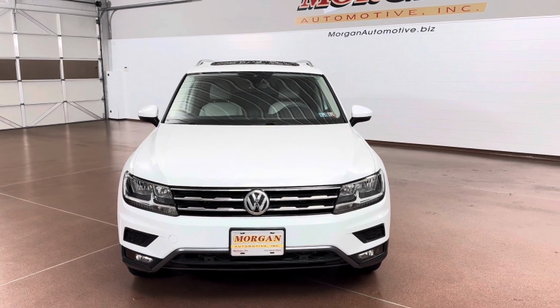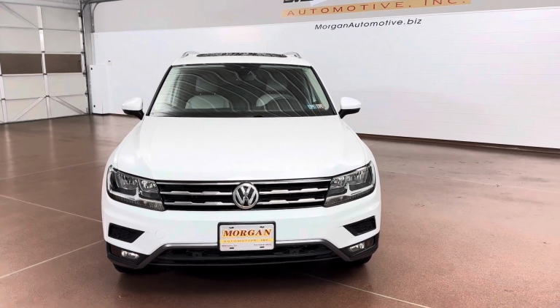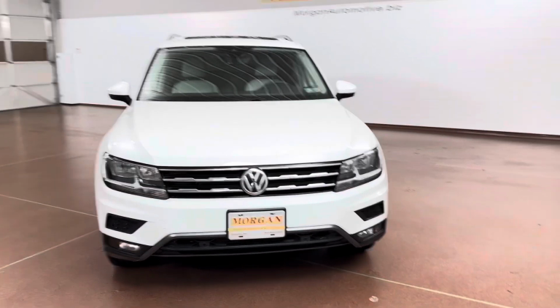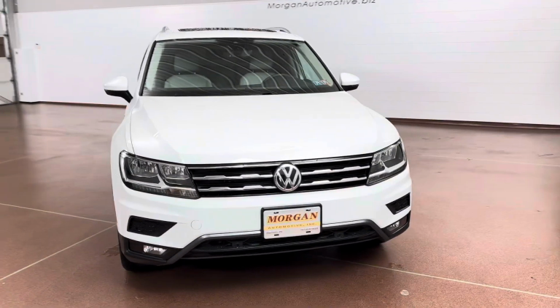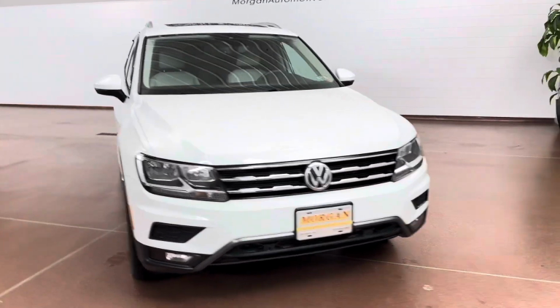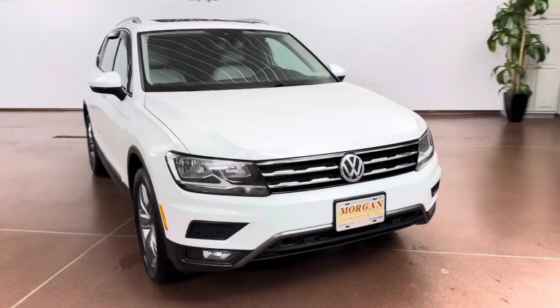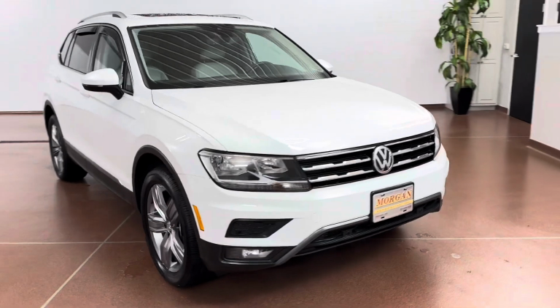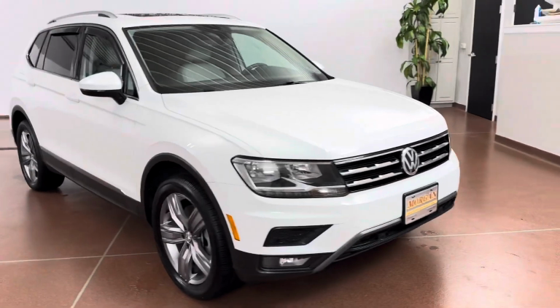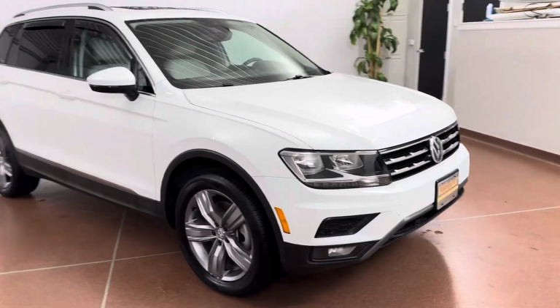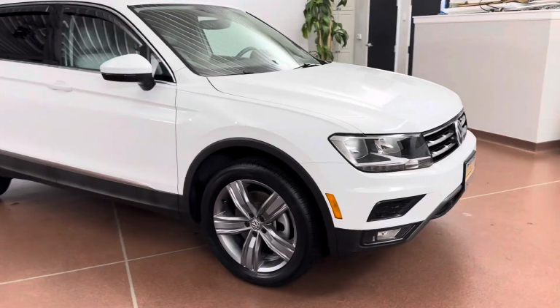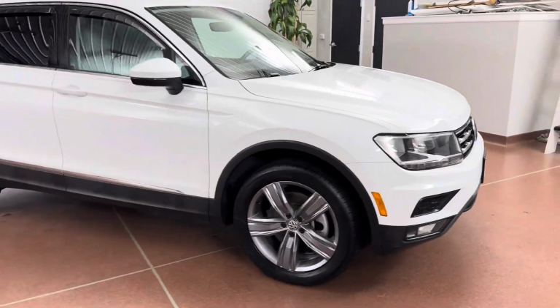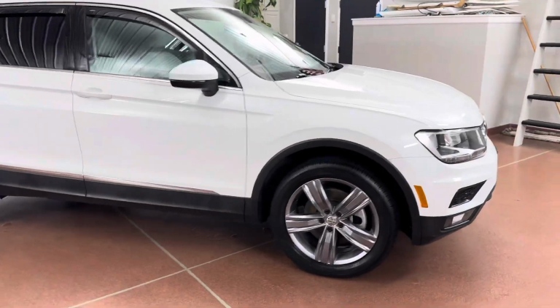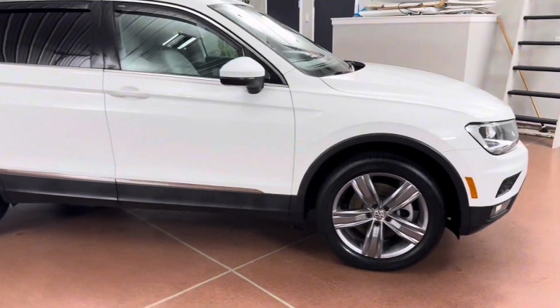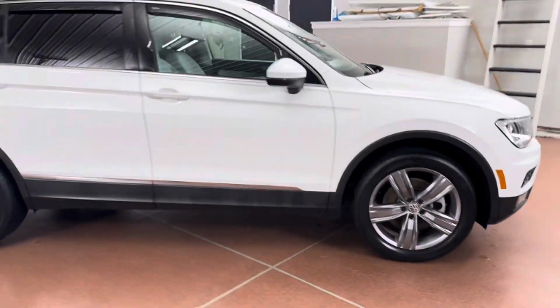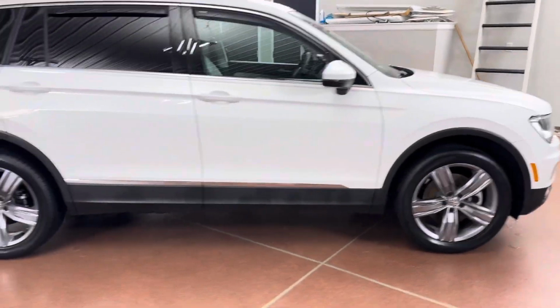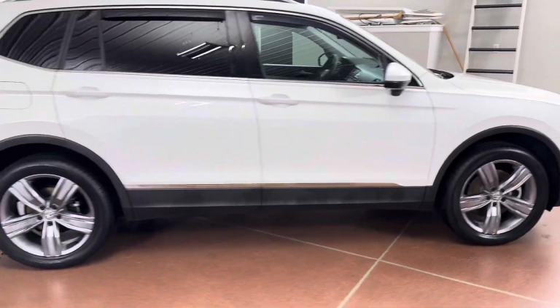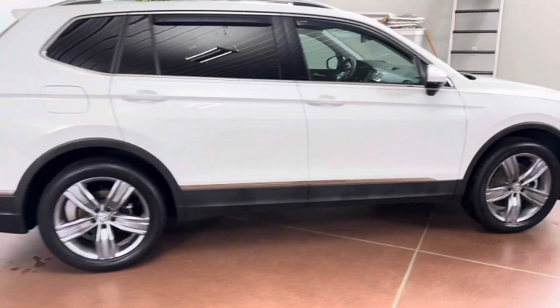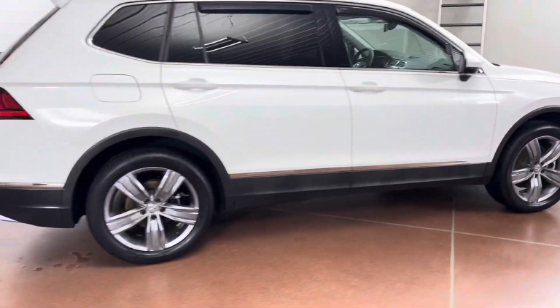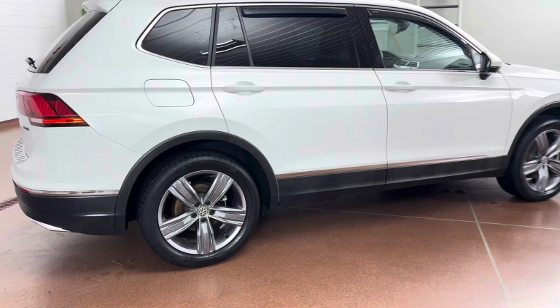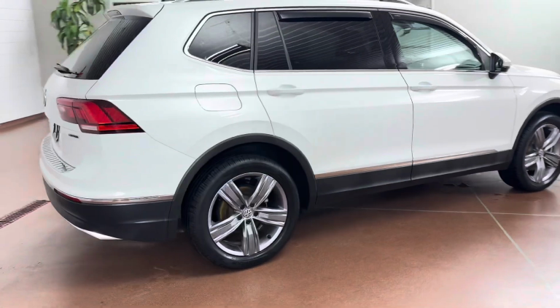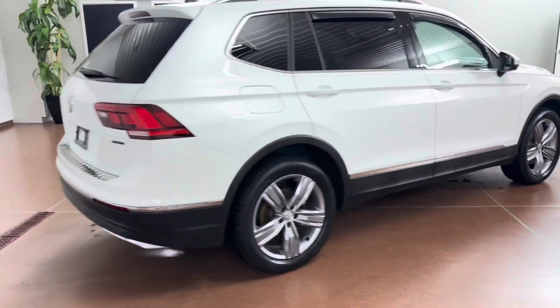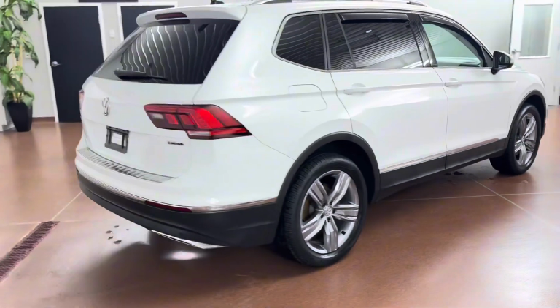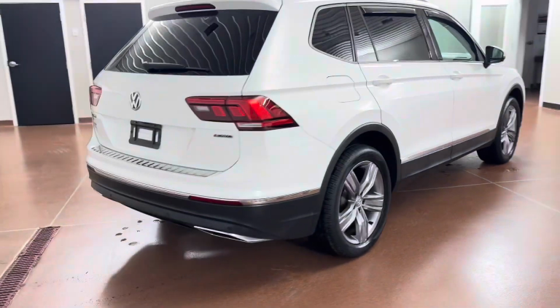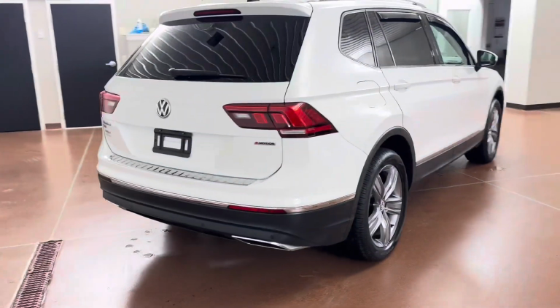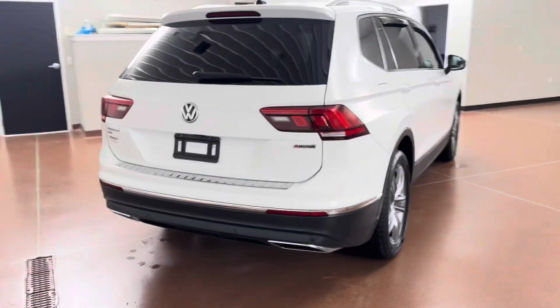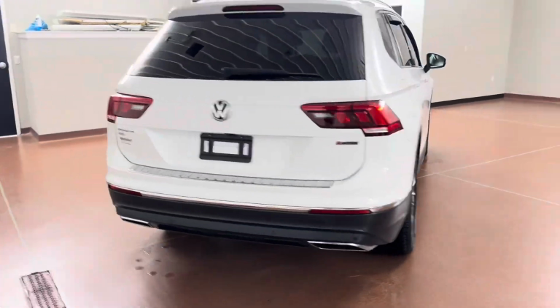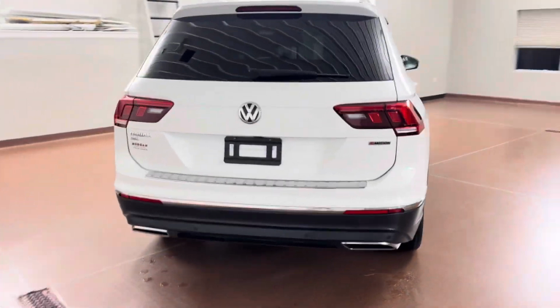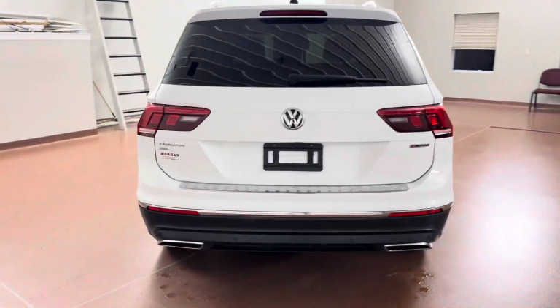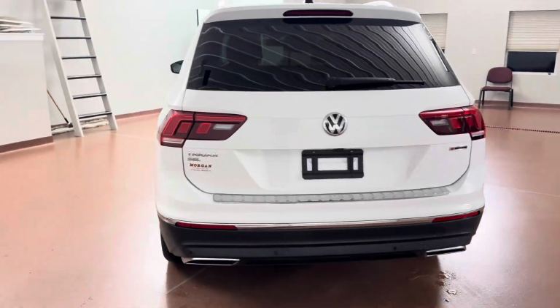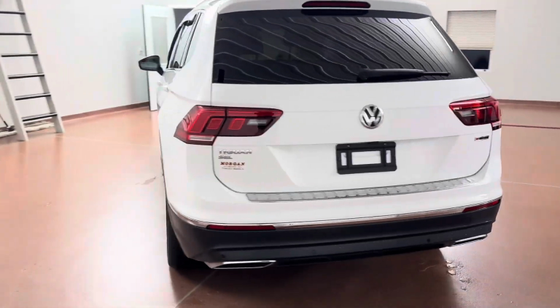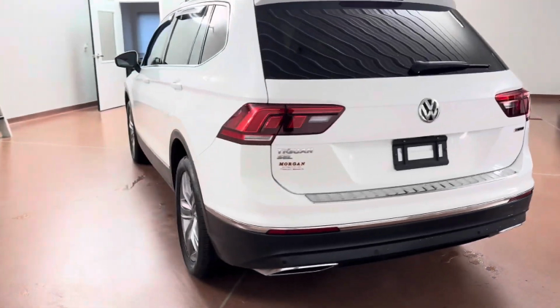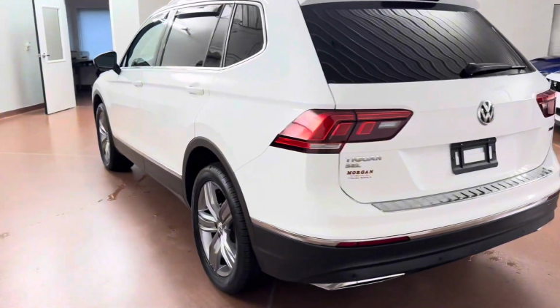How's it going, everyone? Dylan here with Morgan Automotive, and today we have this 2021 Volkswagen Tiguan SEL 4Motion all-wheel drive. This vehicle has a clean Carfax, it is a one-owner vehicle, and the vehicle was just fully serviced here at the dealership.